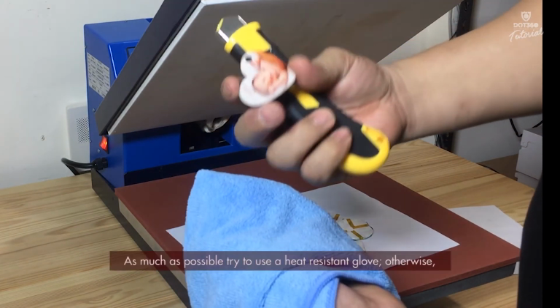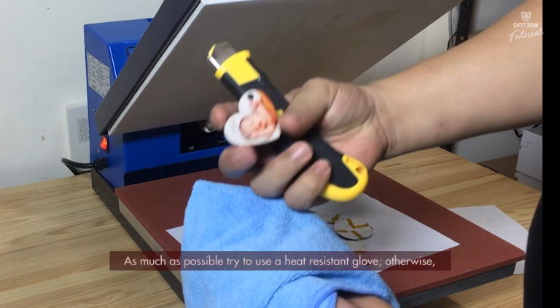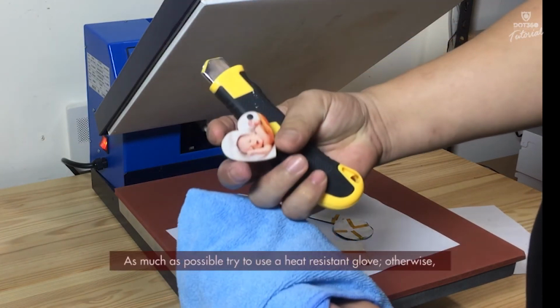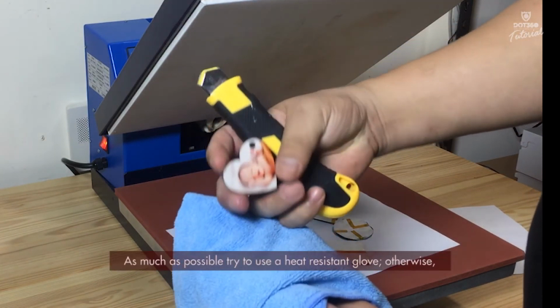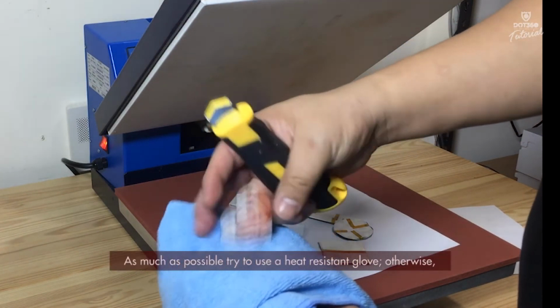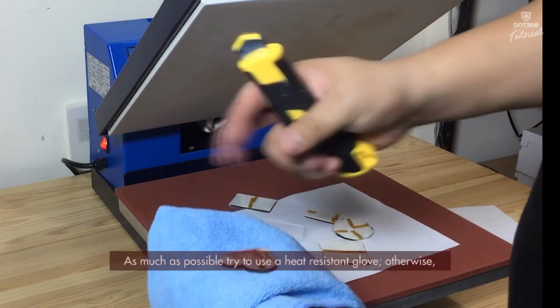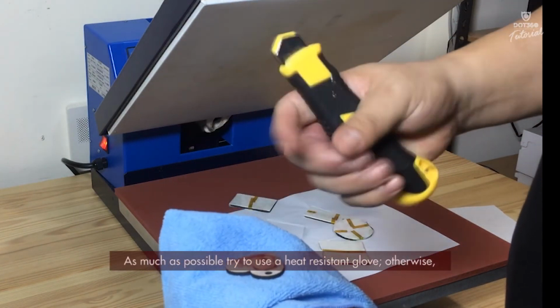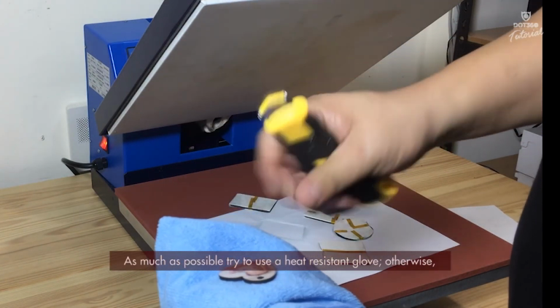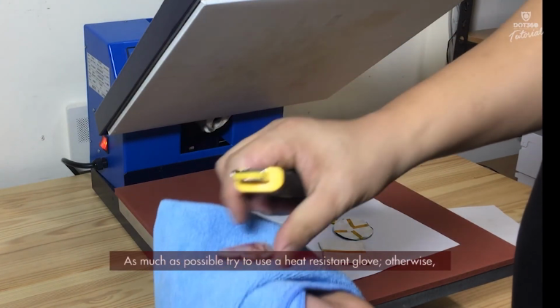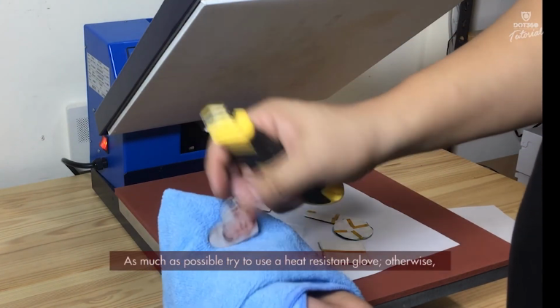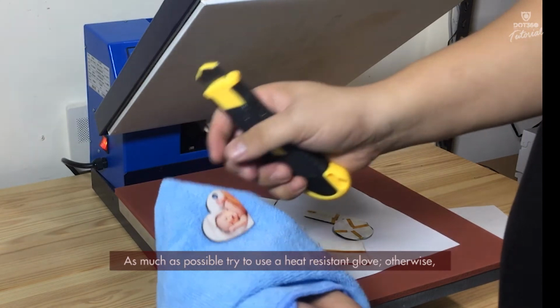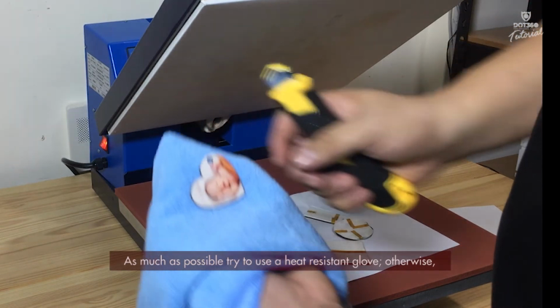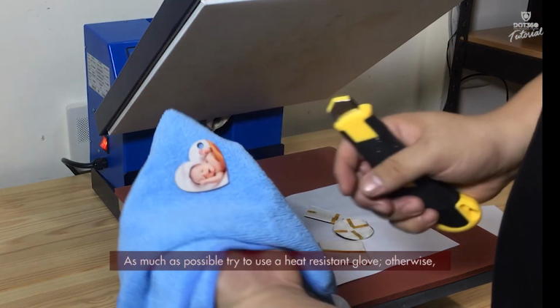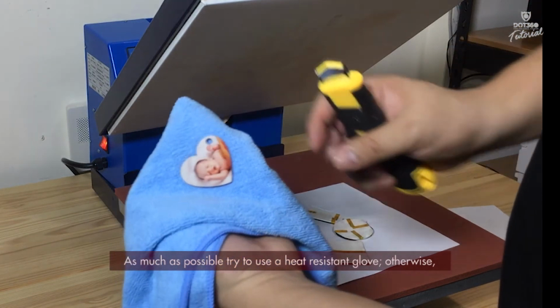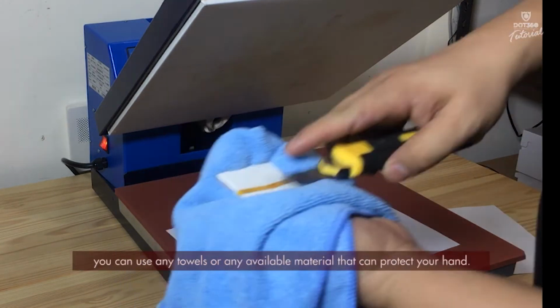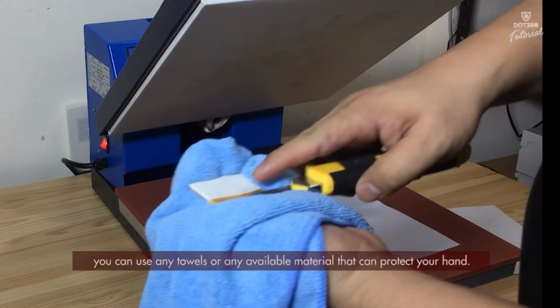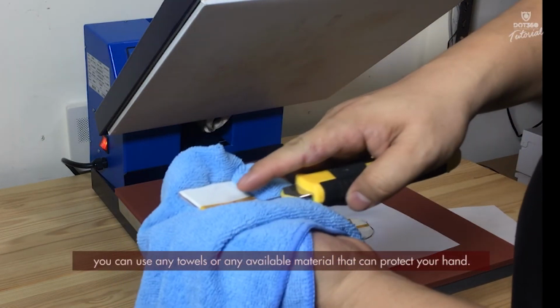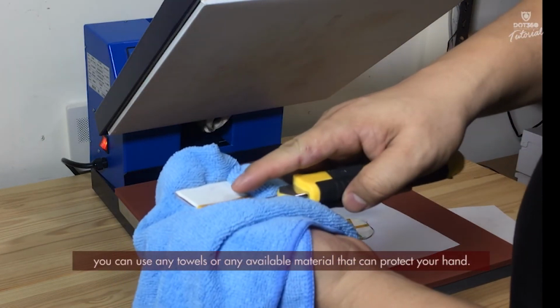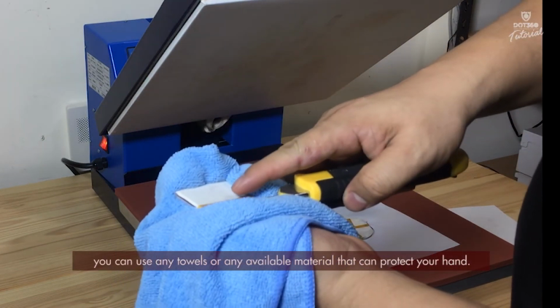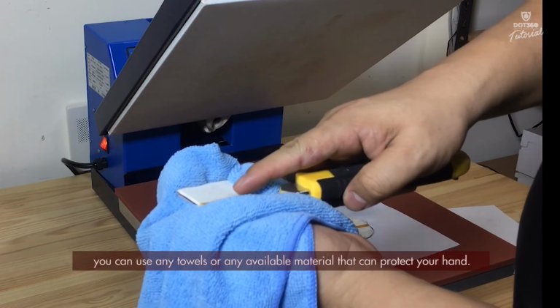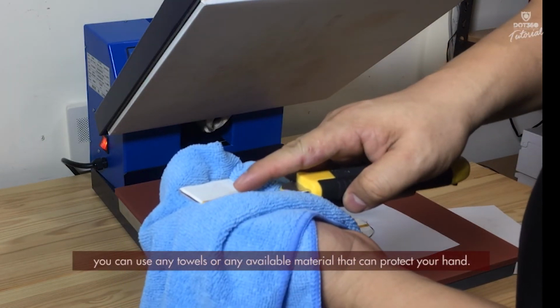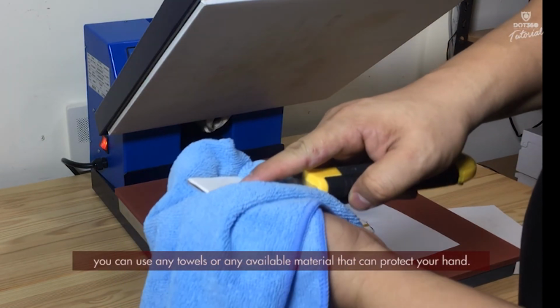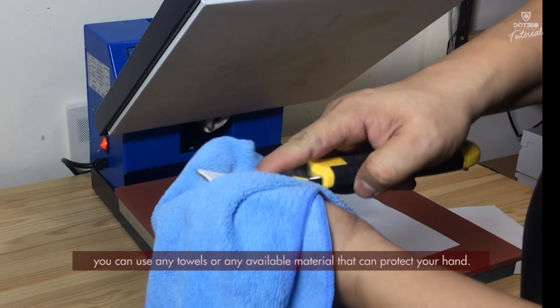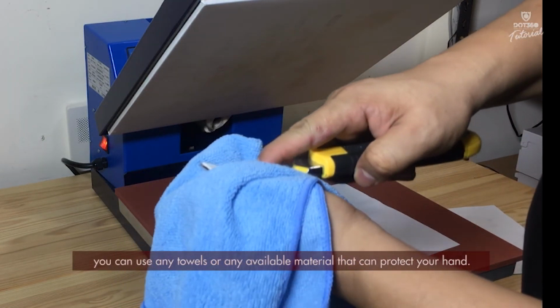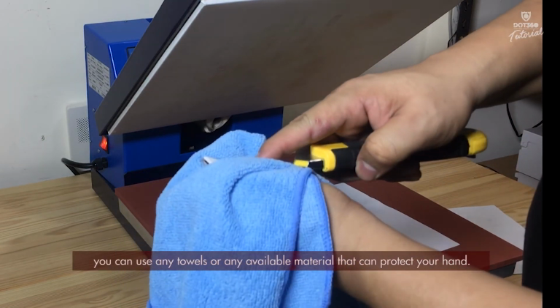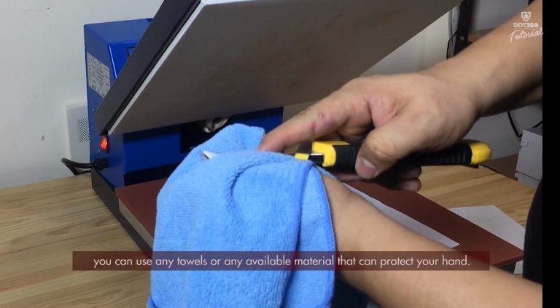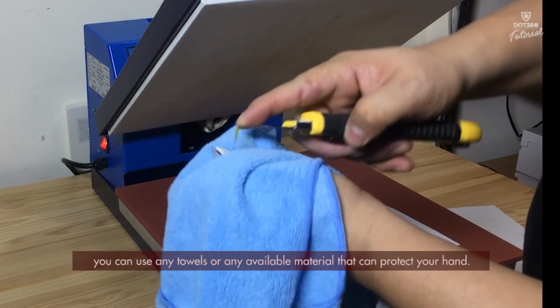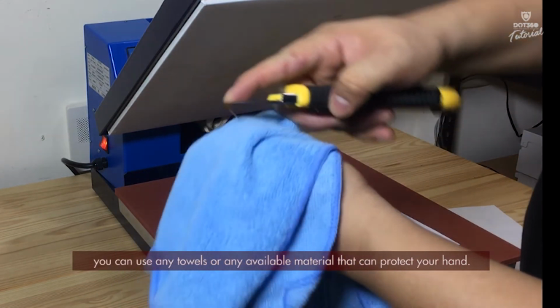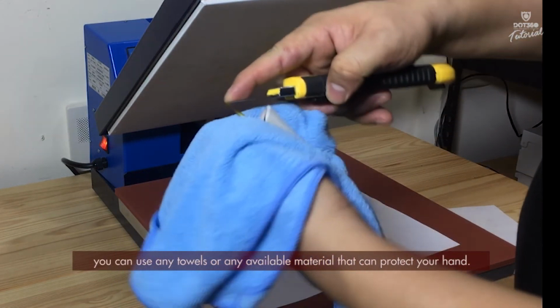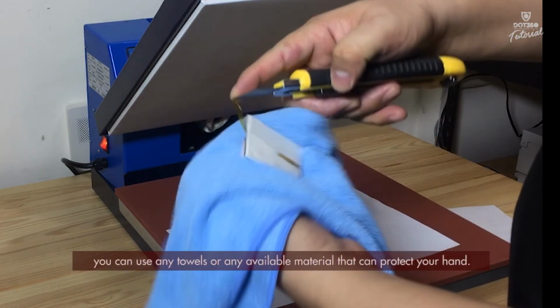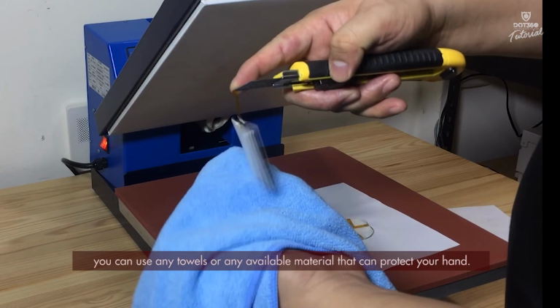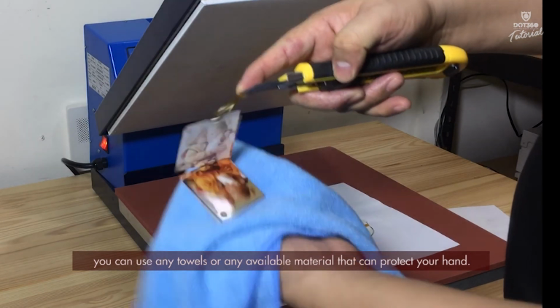As much as possible, try to use heat-resistant gloves, otherwise you can use any towels or any available materials that can protect your hand.